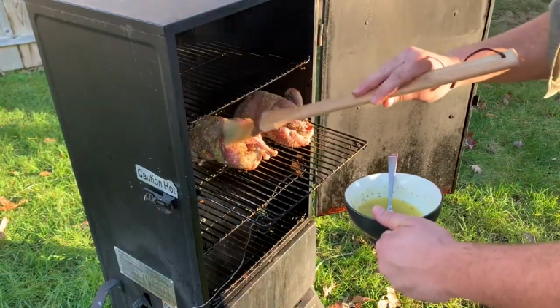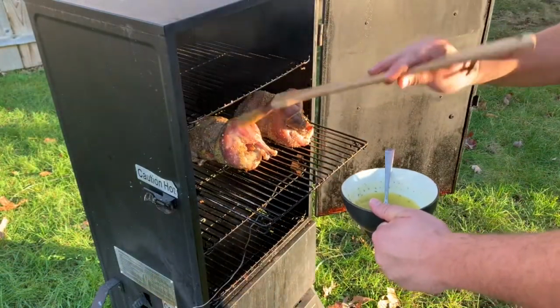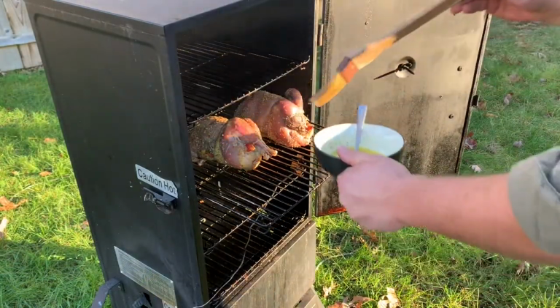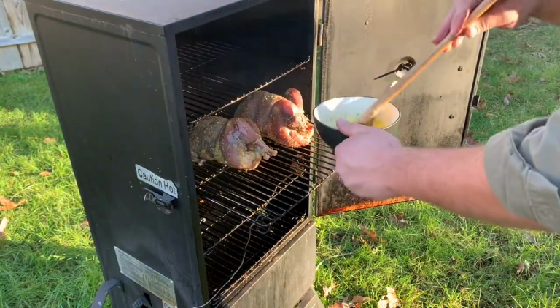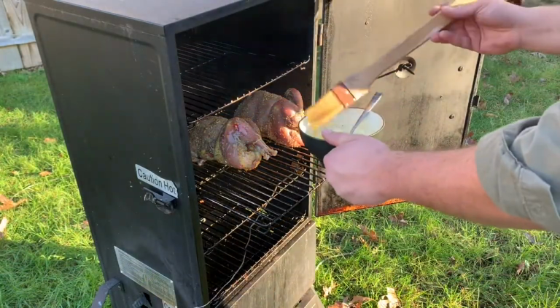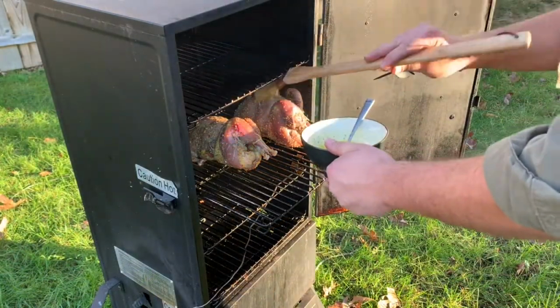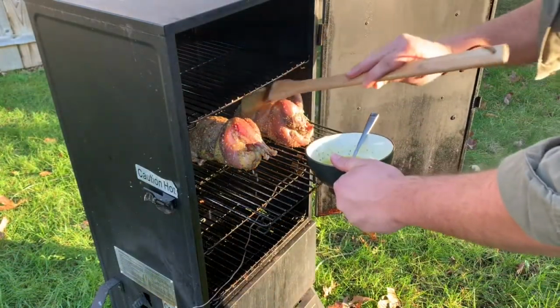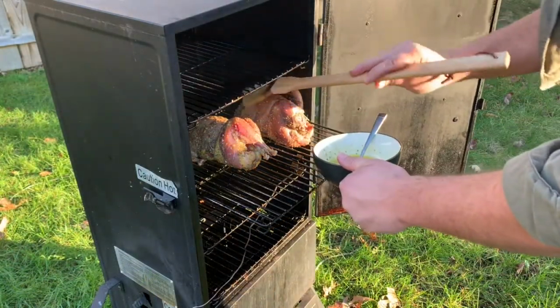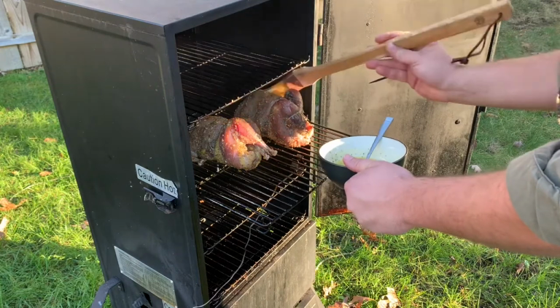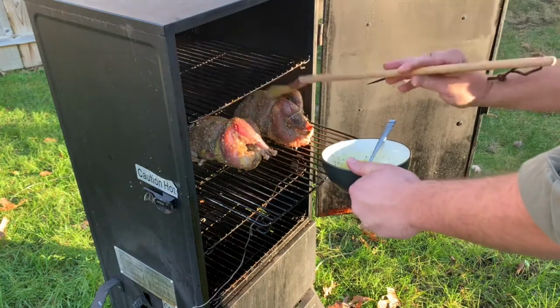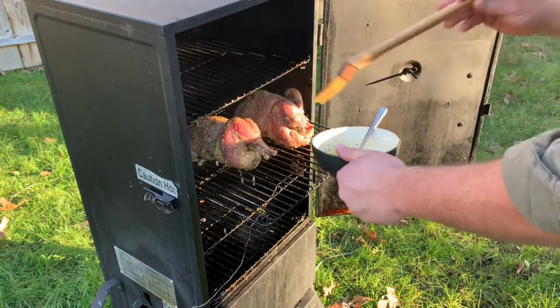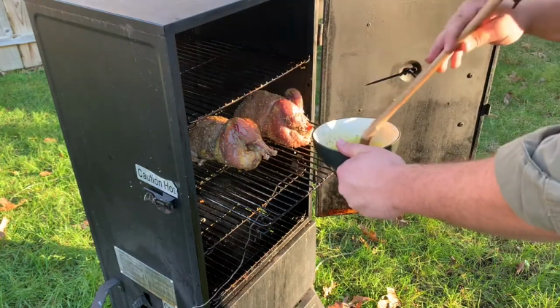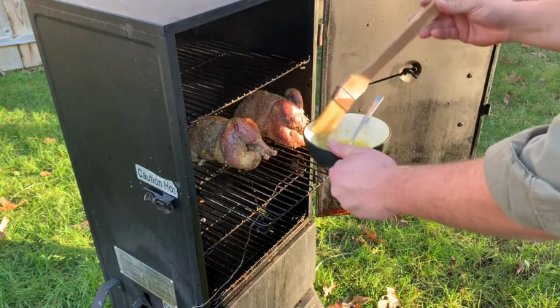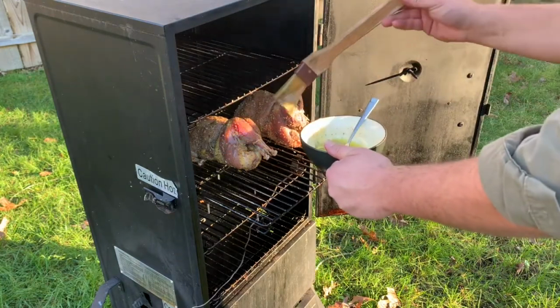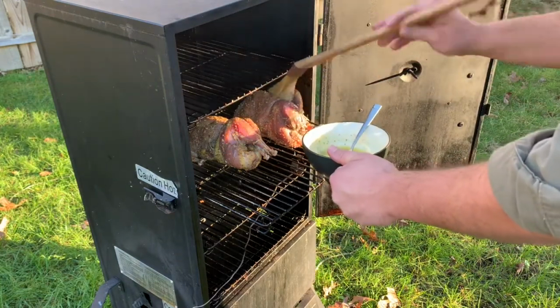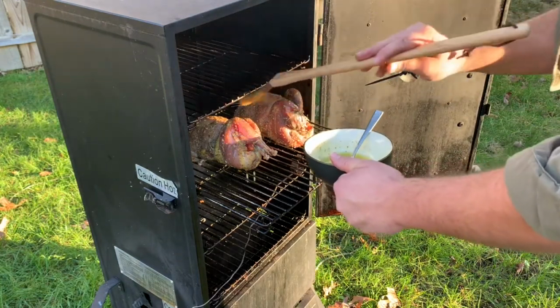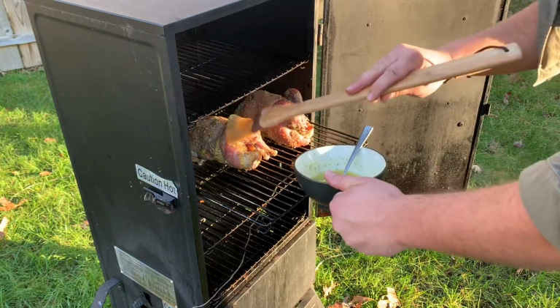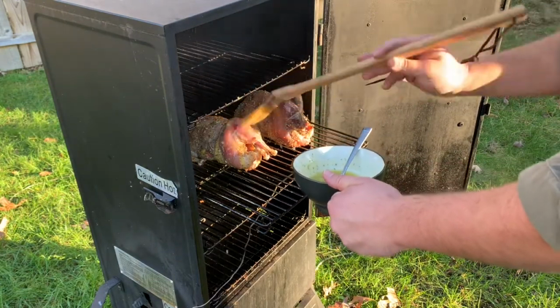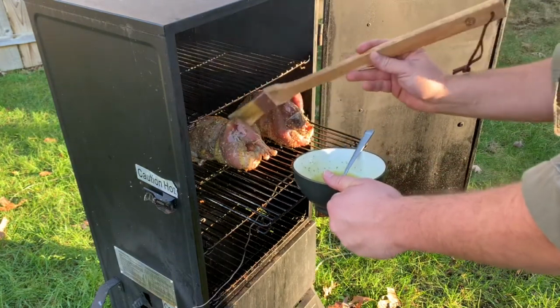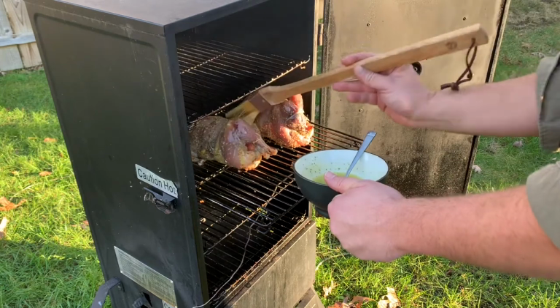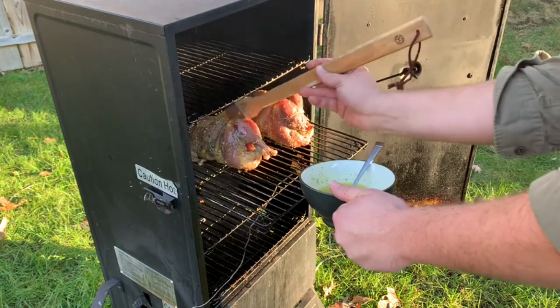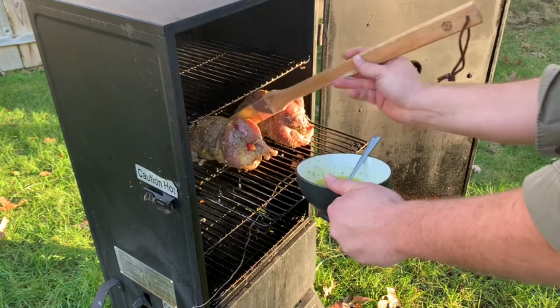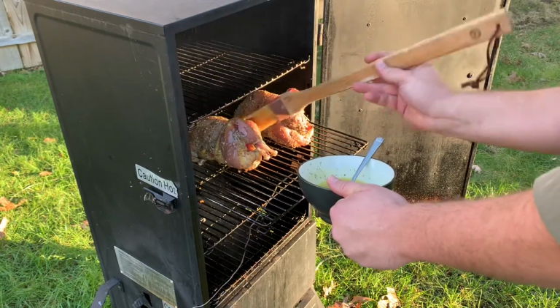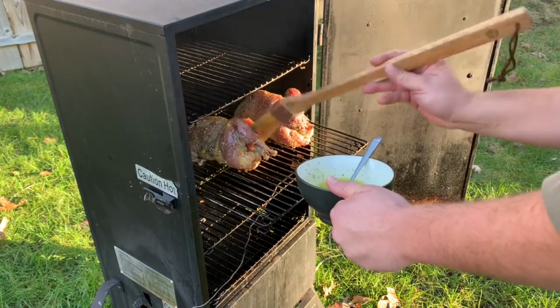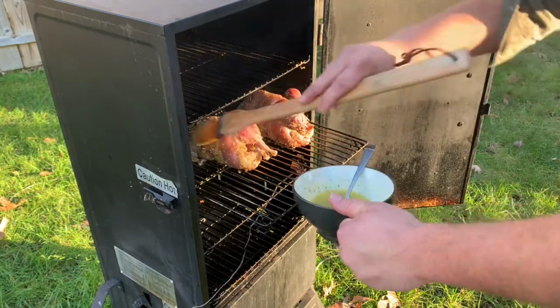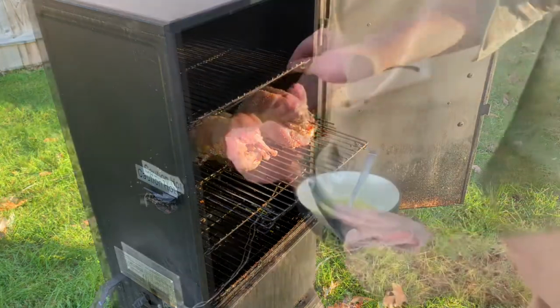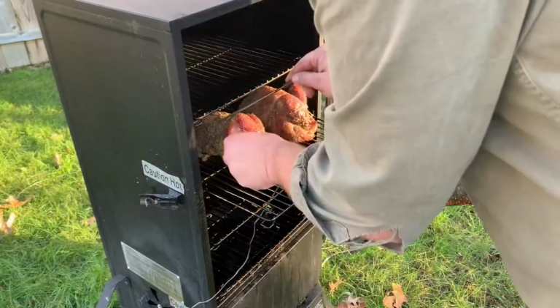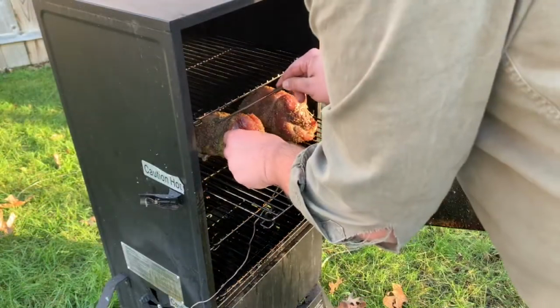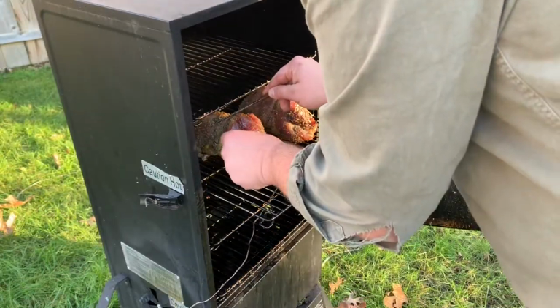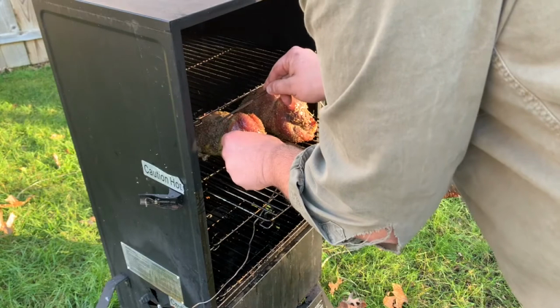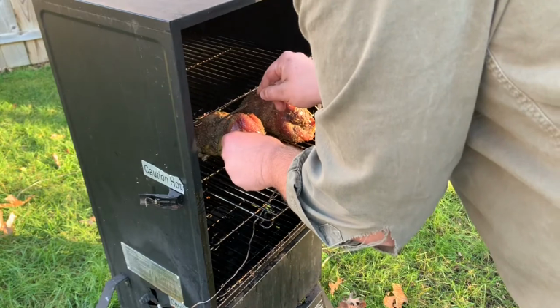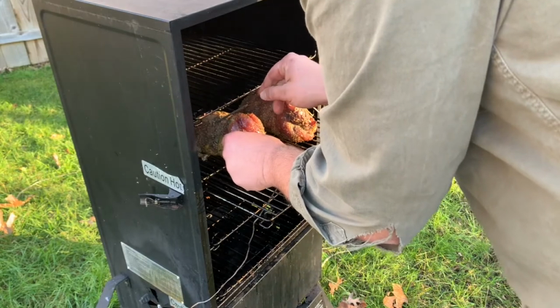These birds have been on the smoker for about an hour and we're going to start basting them. I'm going to use a simple mixture of melted butter, some honey, and some of the same garlic and herb seasoning we put on the birds. We're going to do this every 45 minutes until these birds are done. I'm also going to put in a probe and start watching that internal temperature.